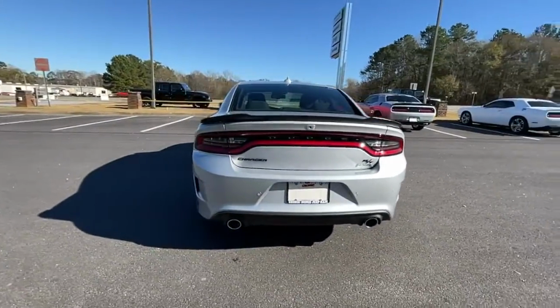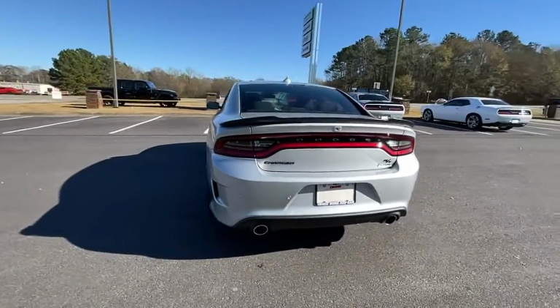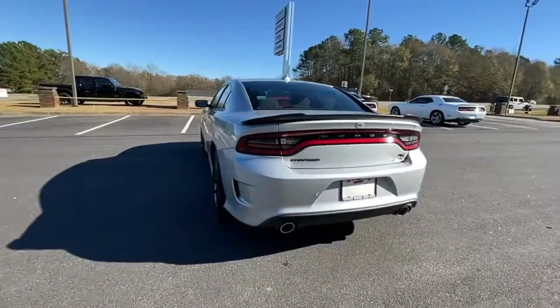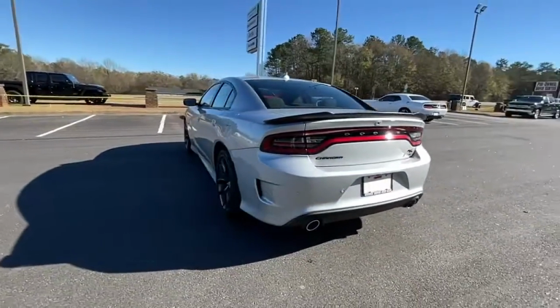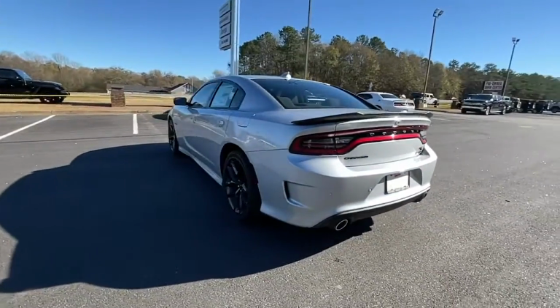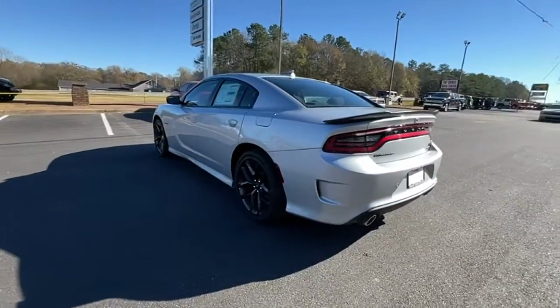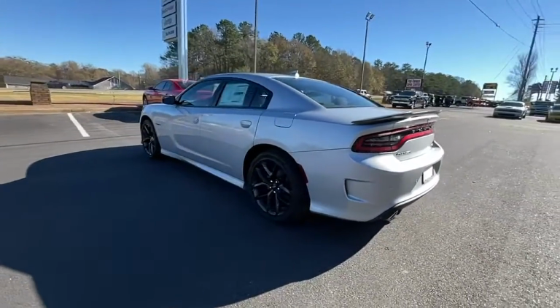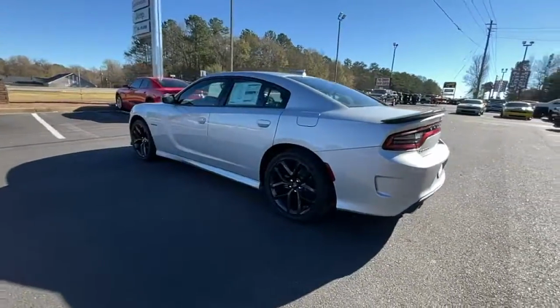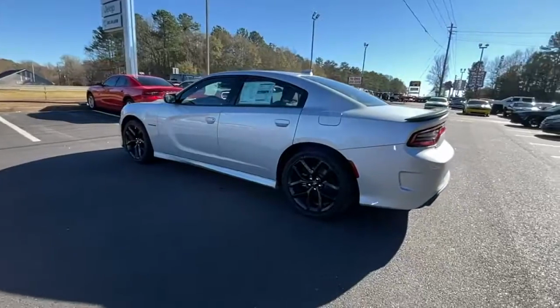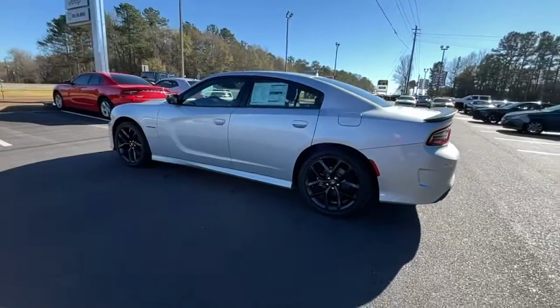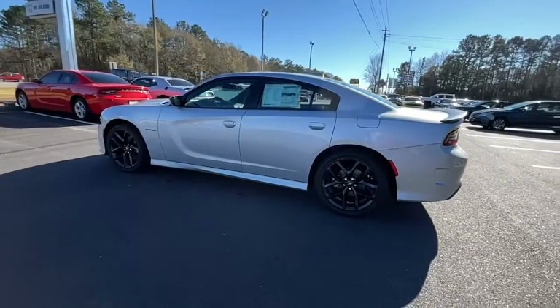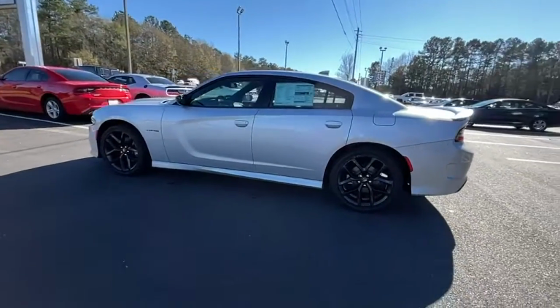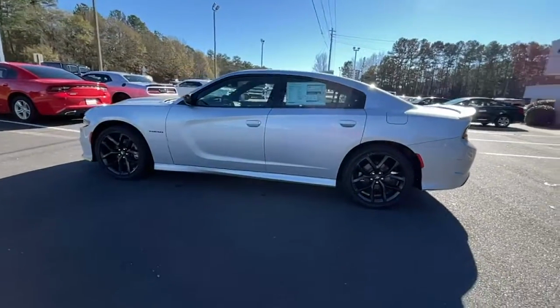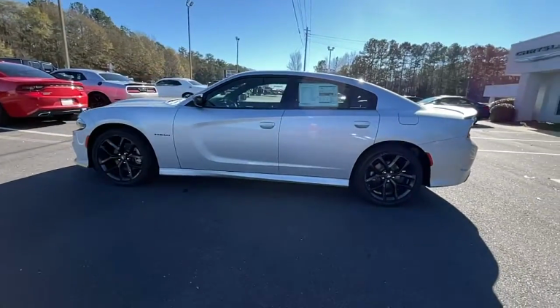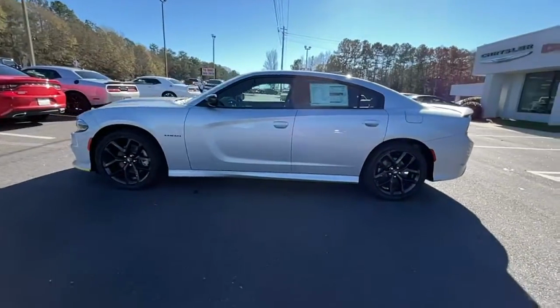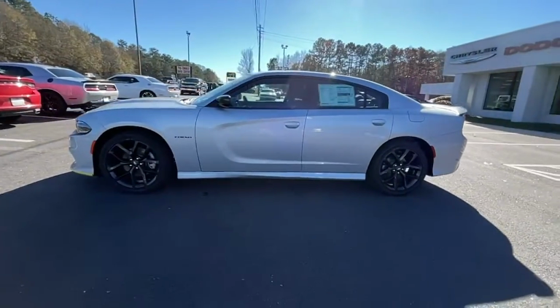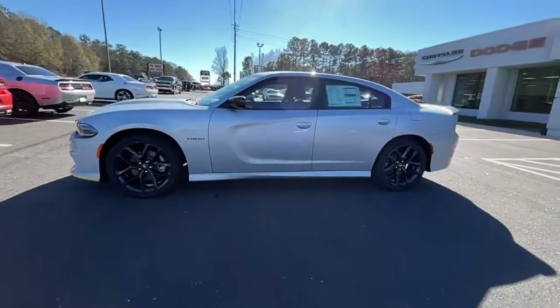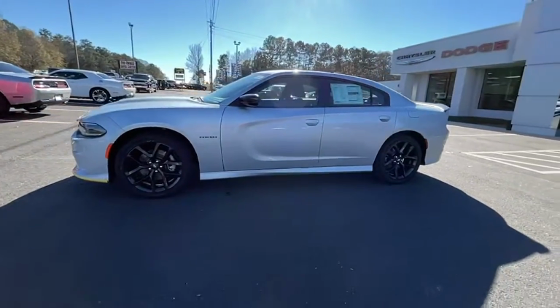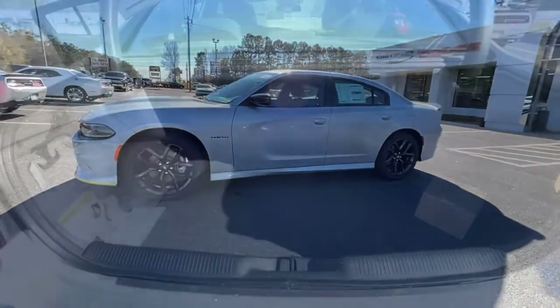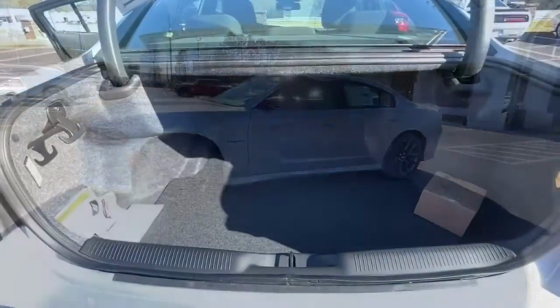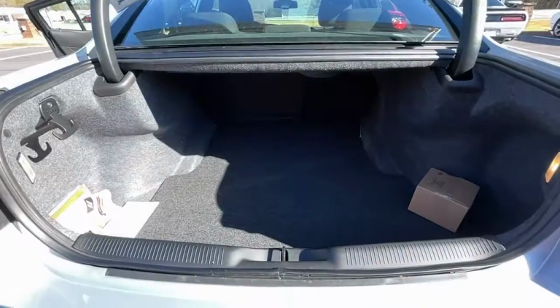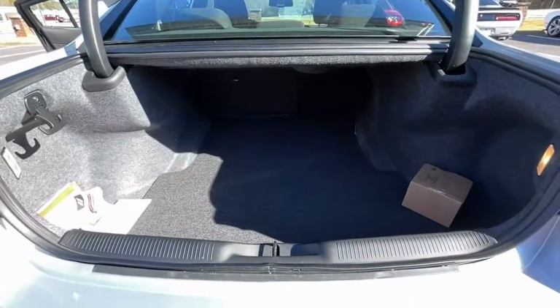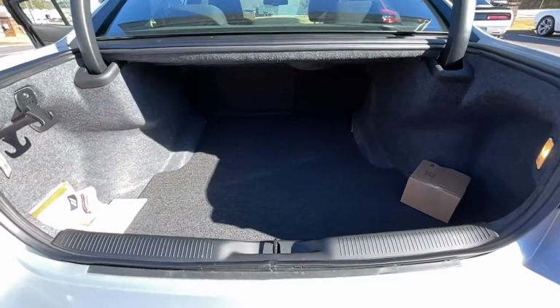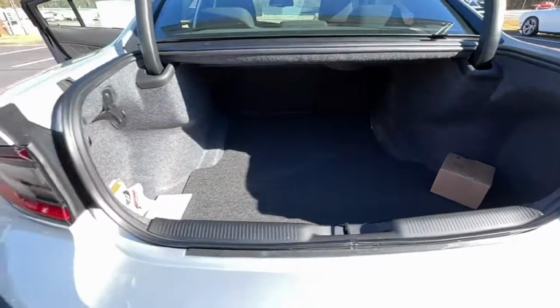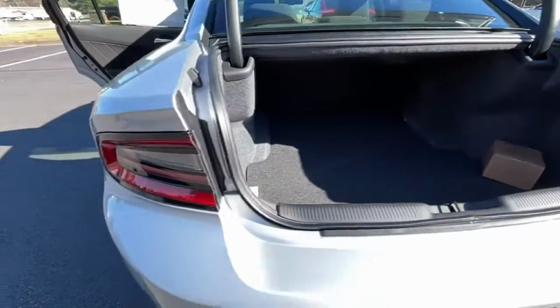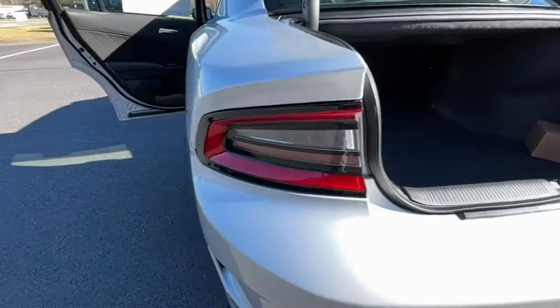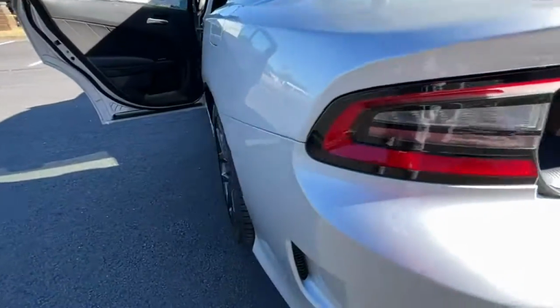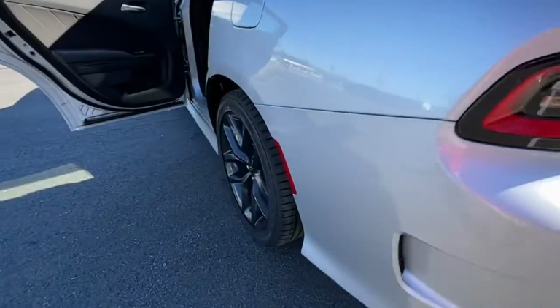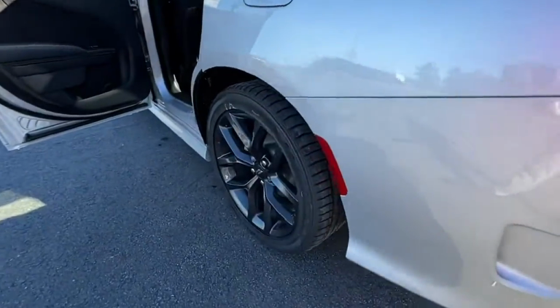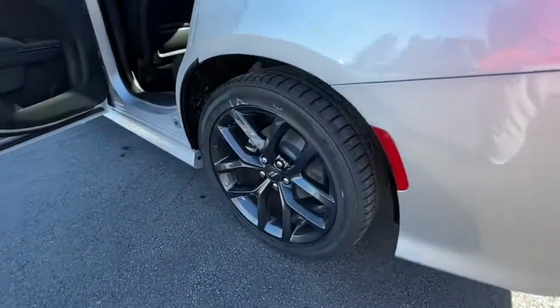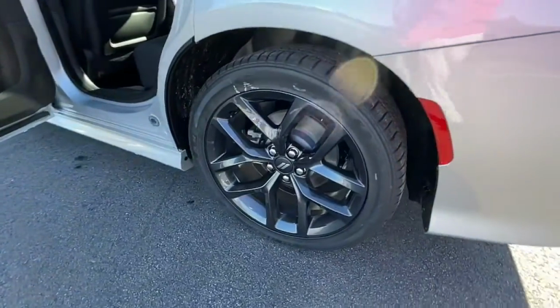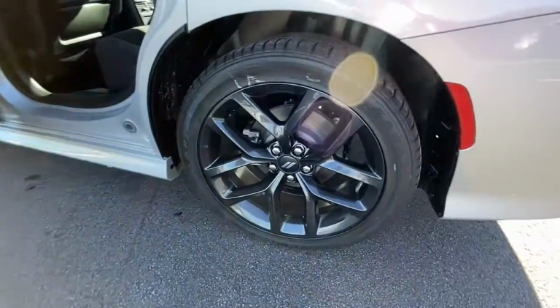Keyless entry, backup camera, fog lamps, remote engine start, keyless start, heated mirrors, premium sound system, satellite radio, multi-zone AC, aluminum wheels.